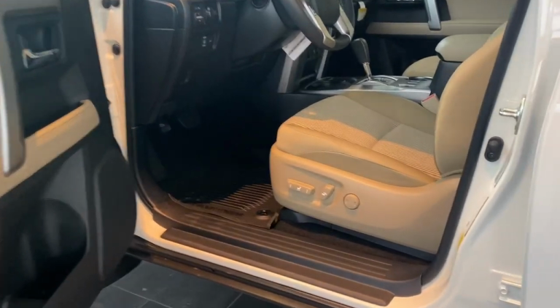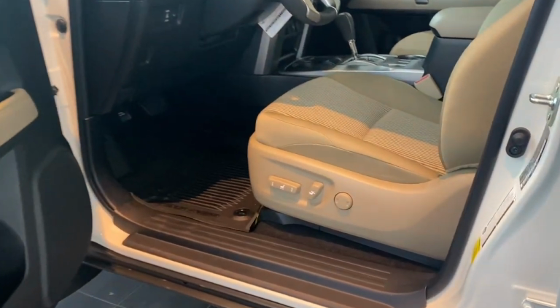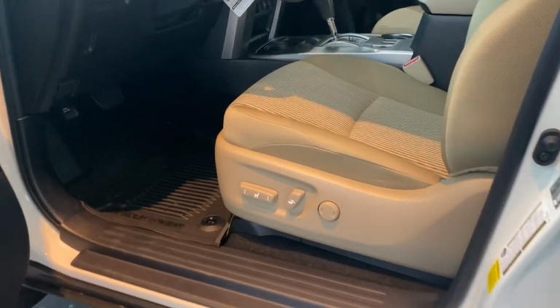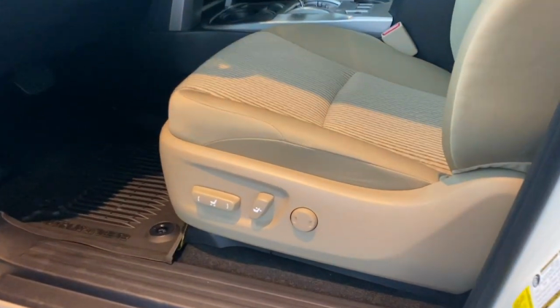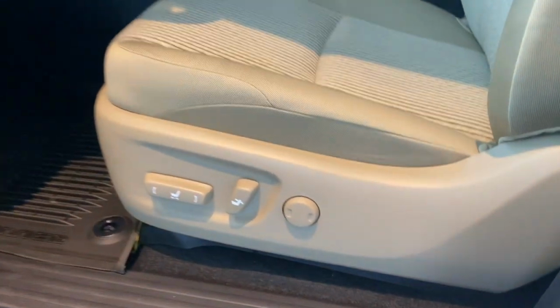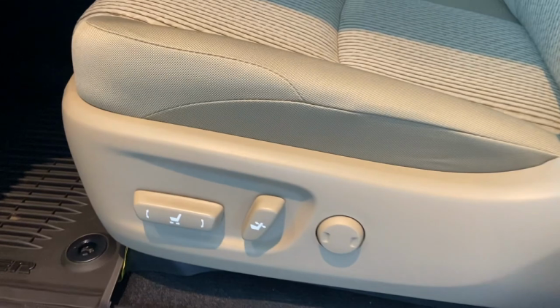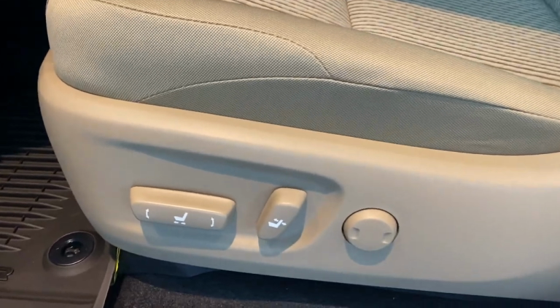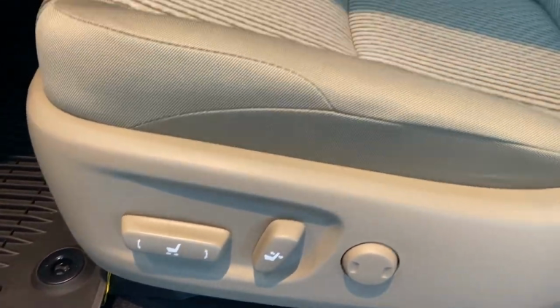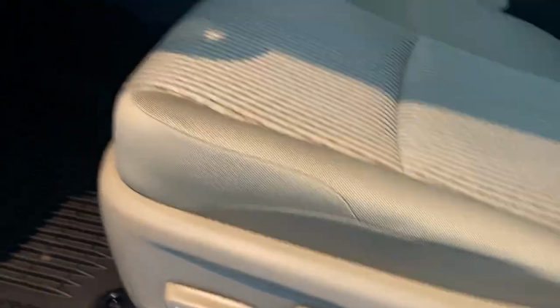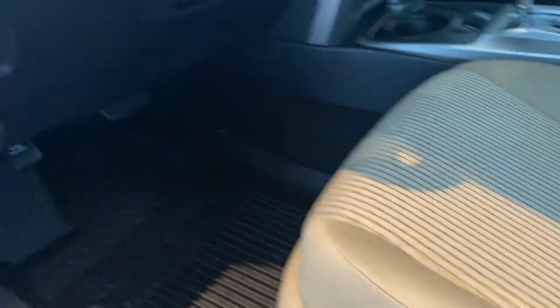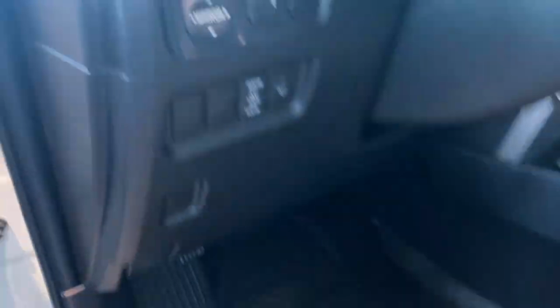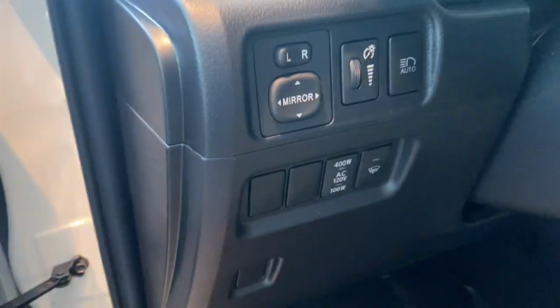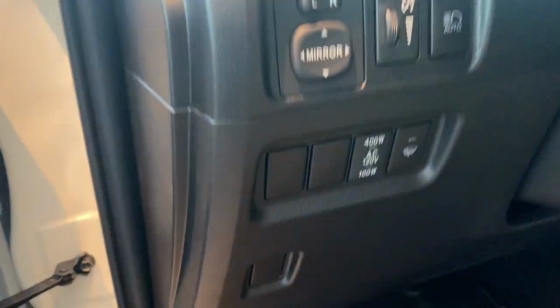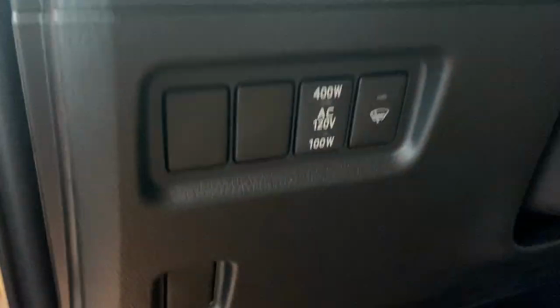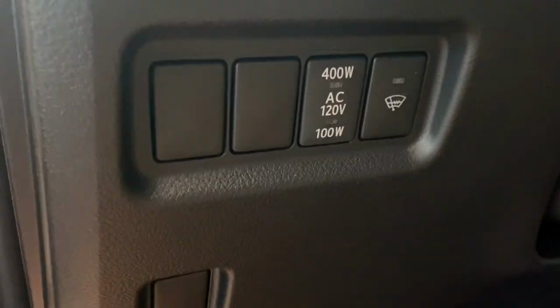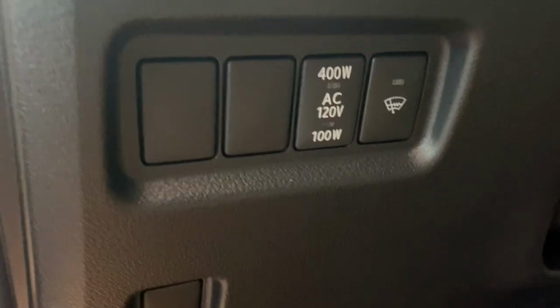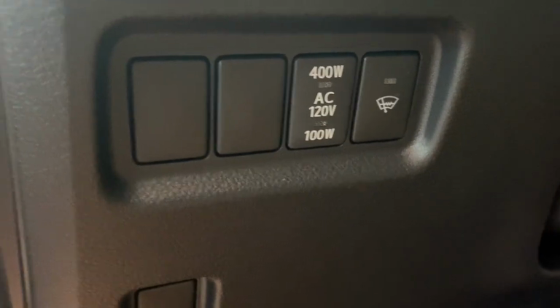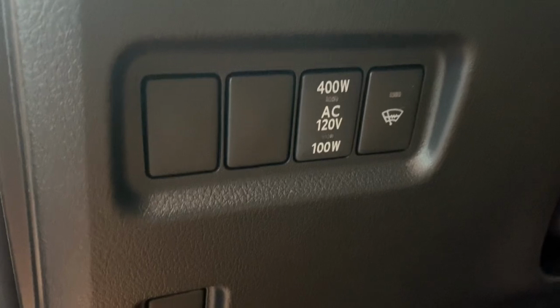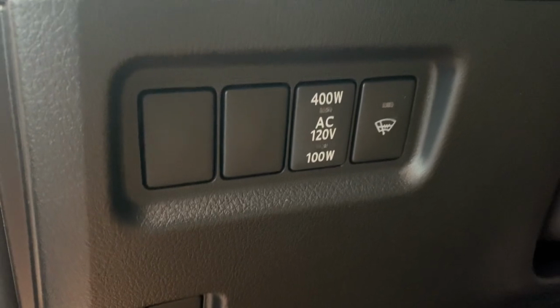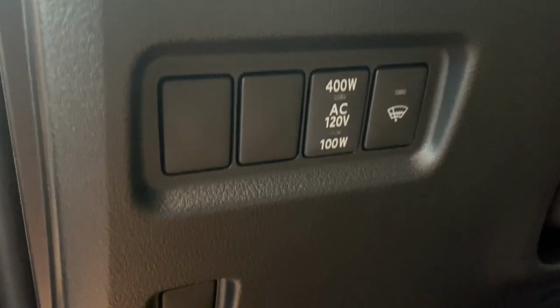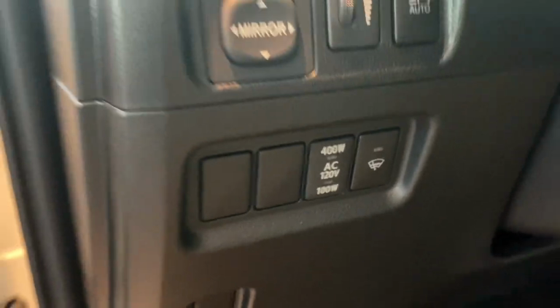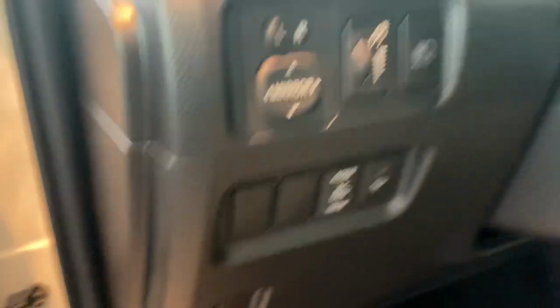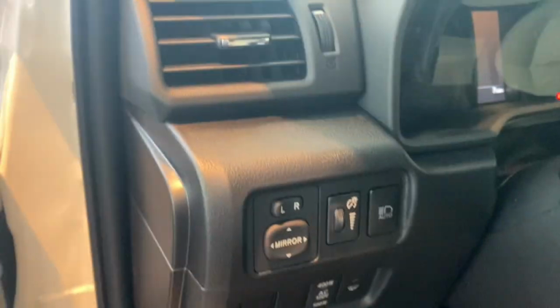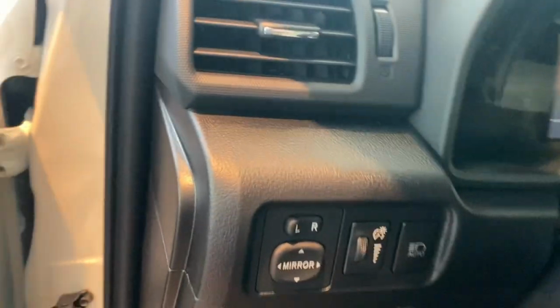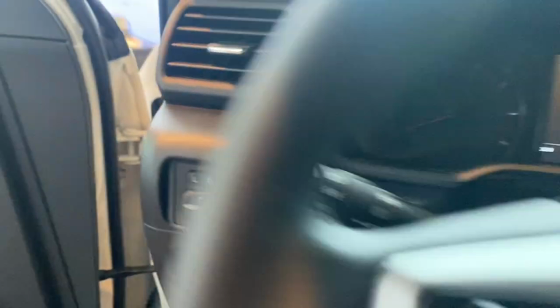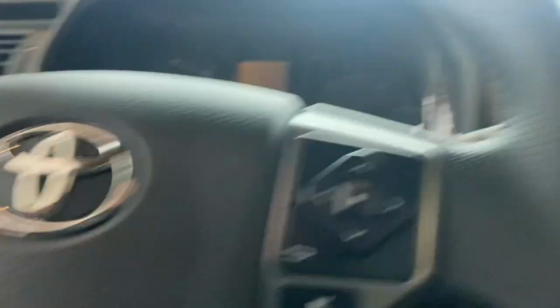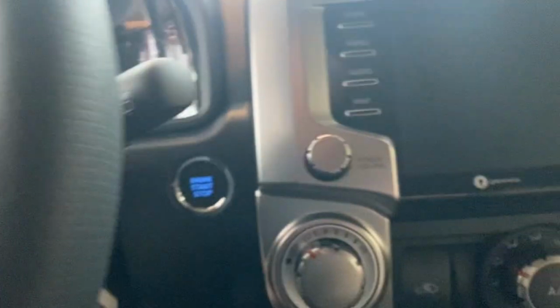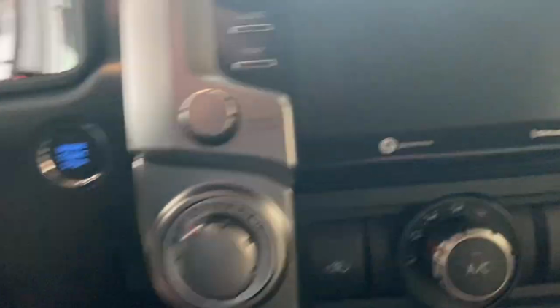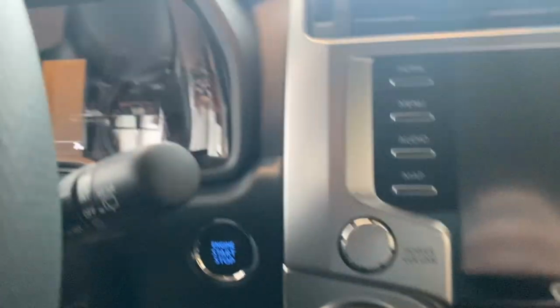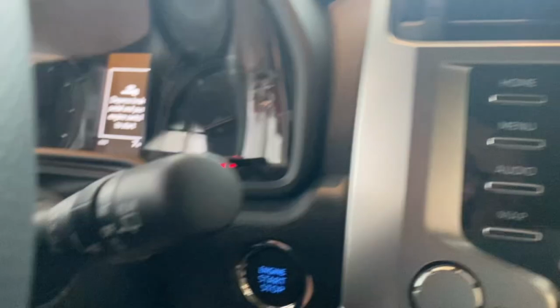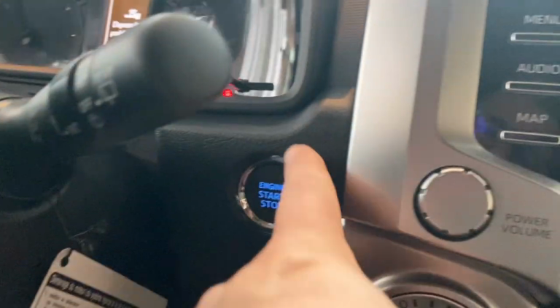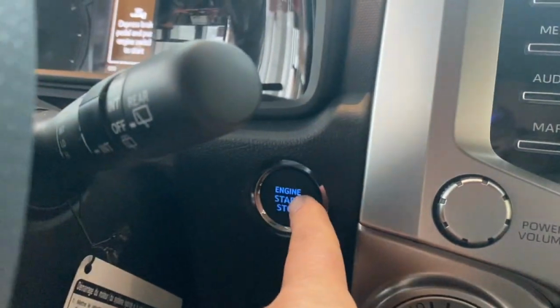Being that this is an SR5, it does have a power driver's seat, power mirrors, a power outlet in the back, a heated windshield, and still a push button start.